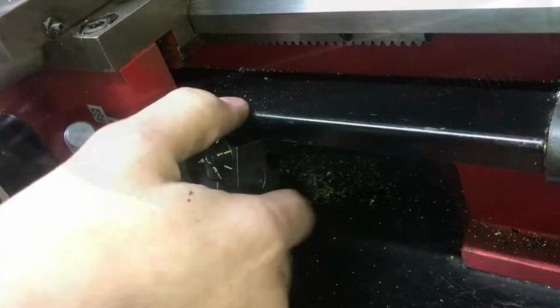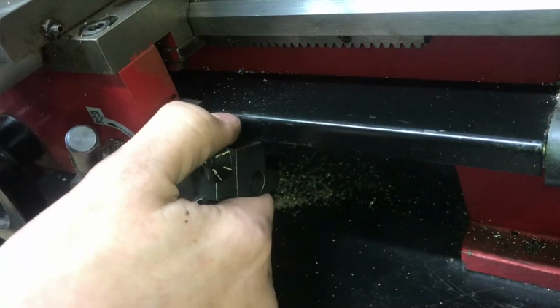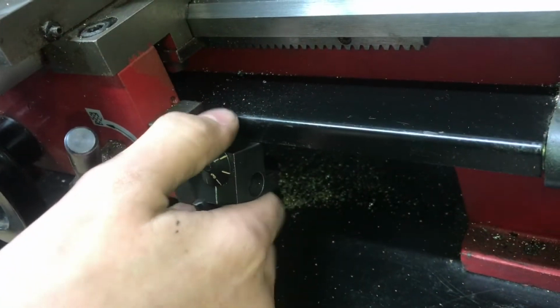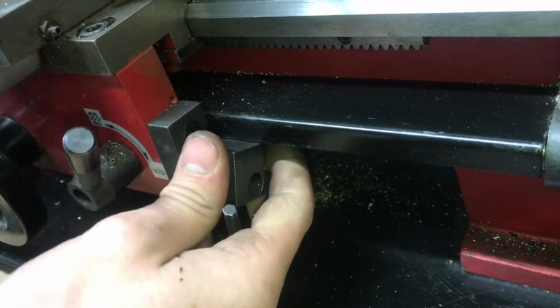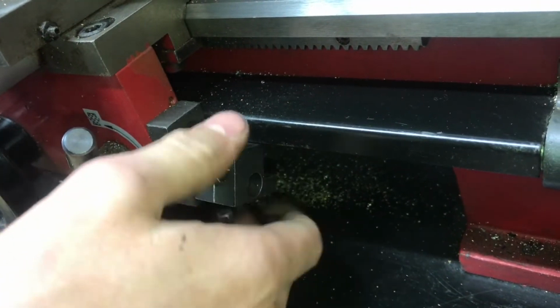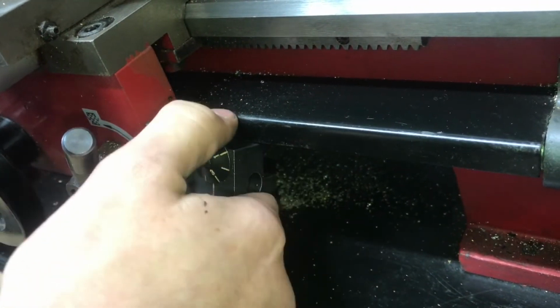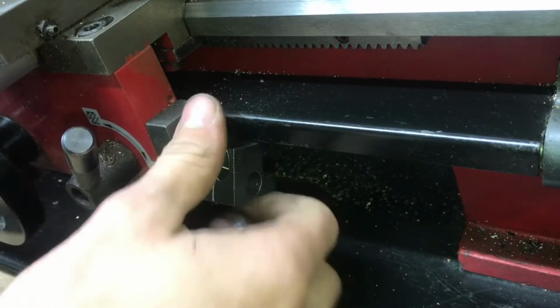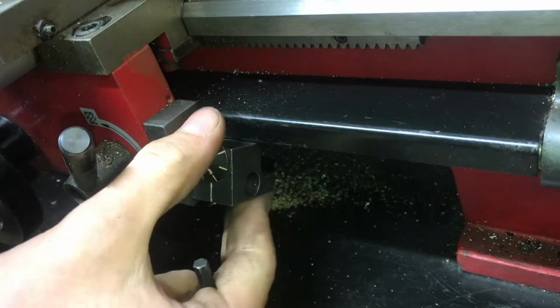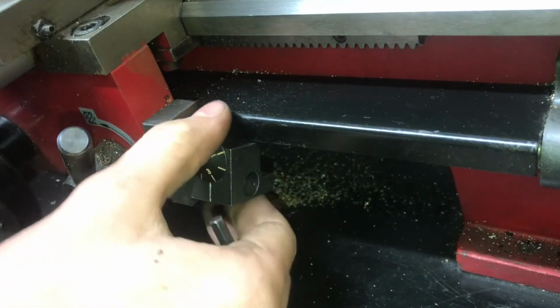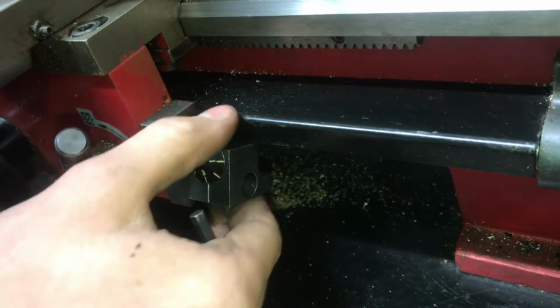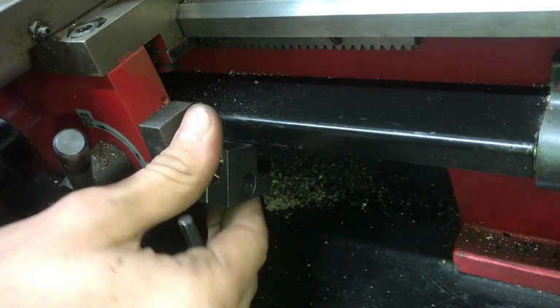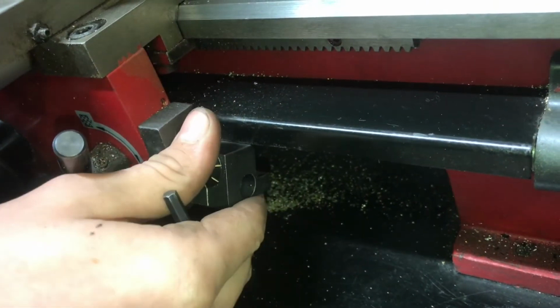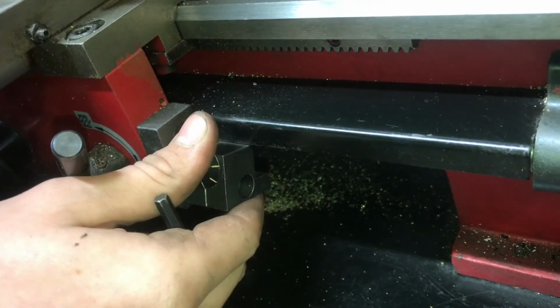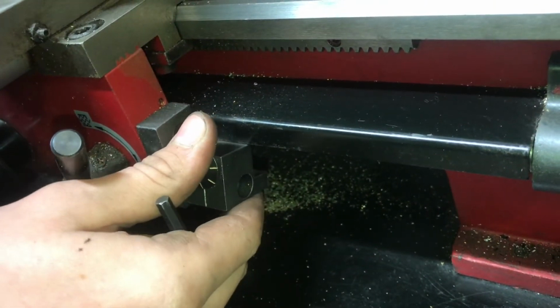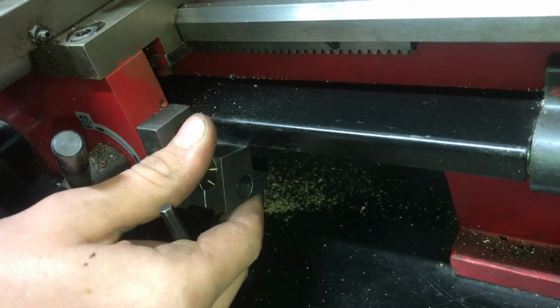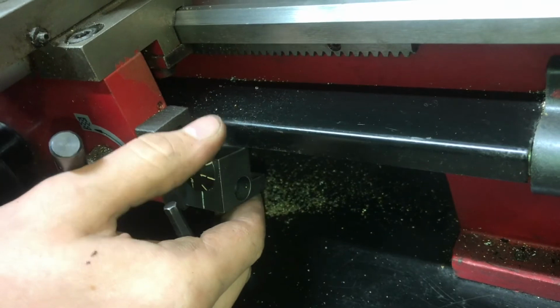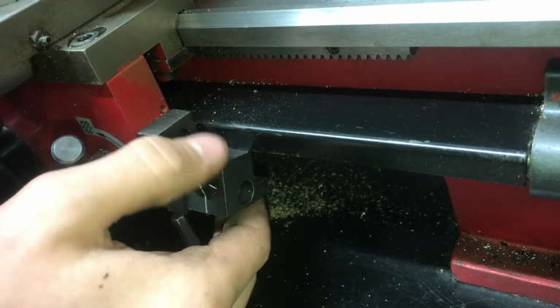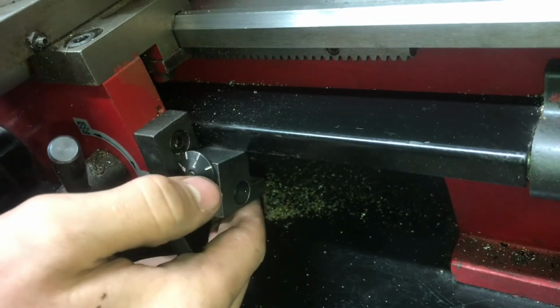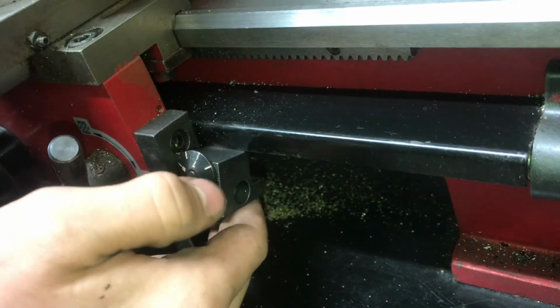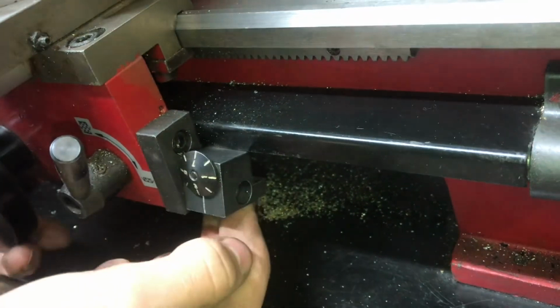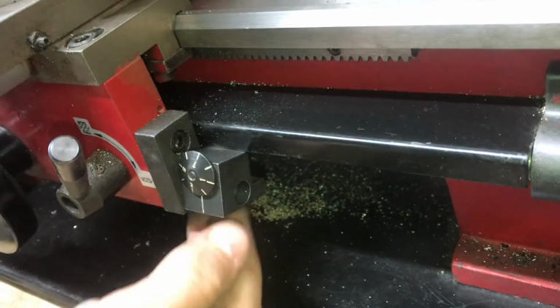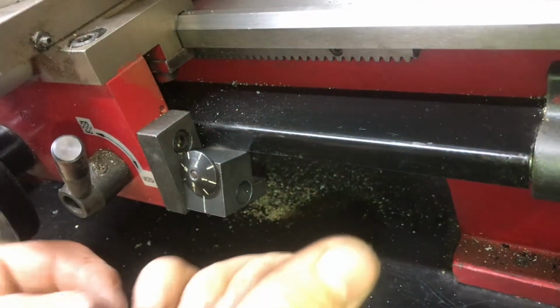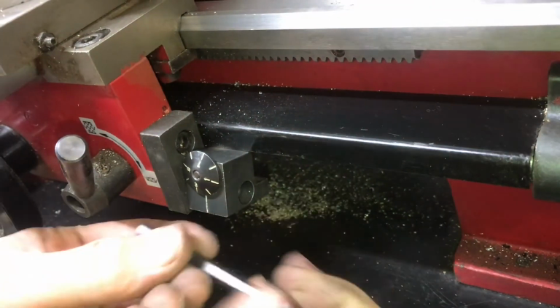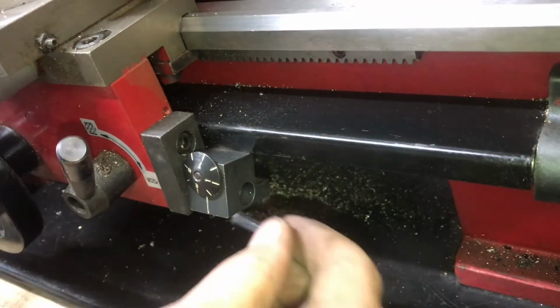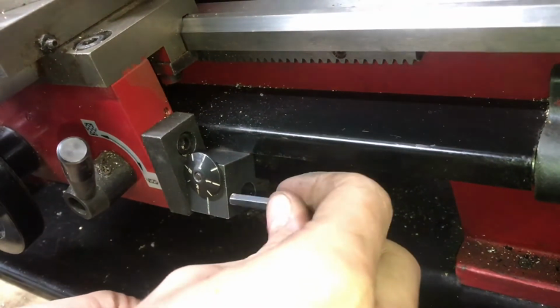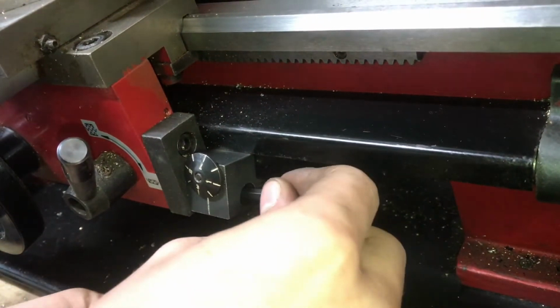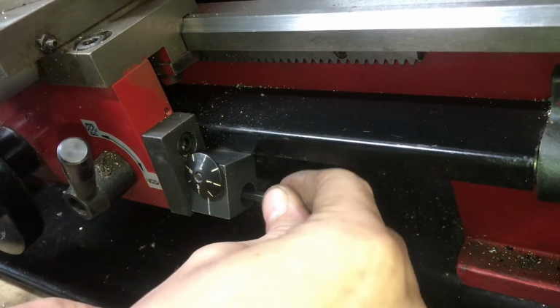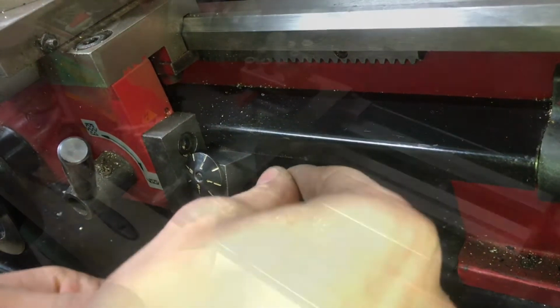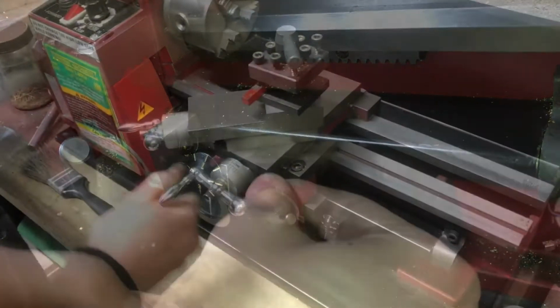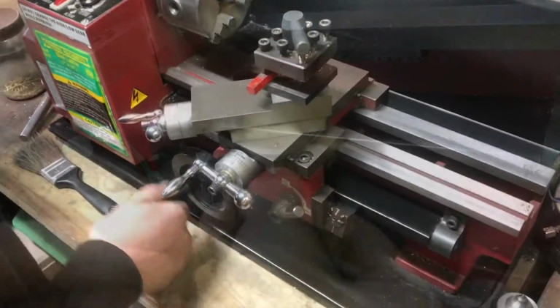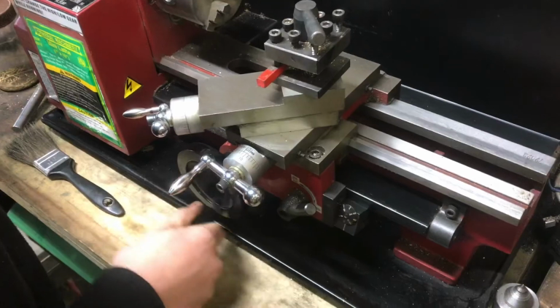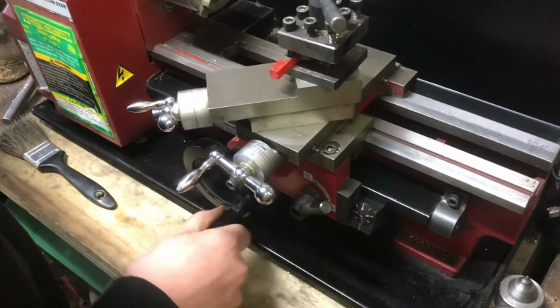With the bolt snug to the point where you can still move it, I'm going to push it up into the lead screw, move it around, make sure it gets seated, and then tighten it up. And it's working great.